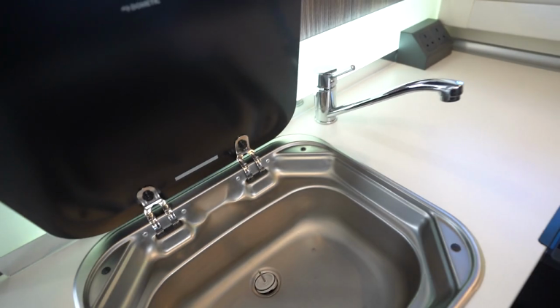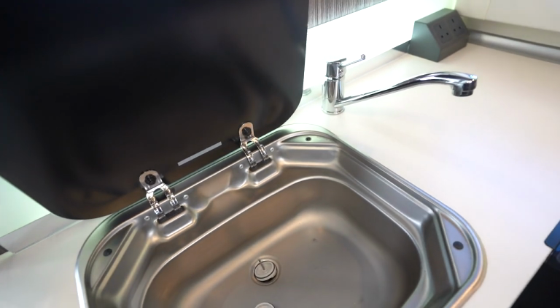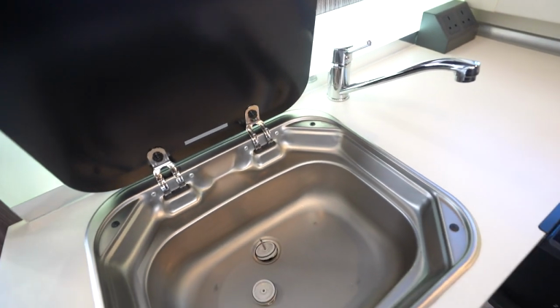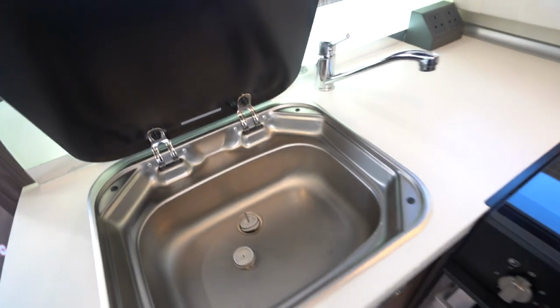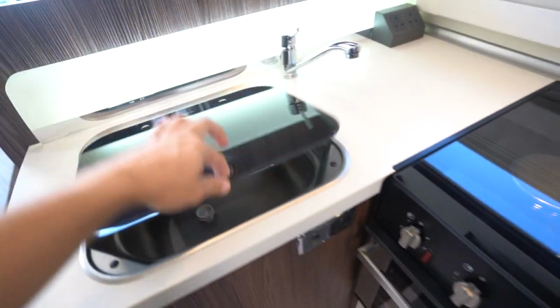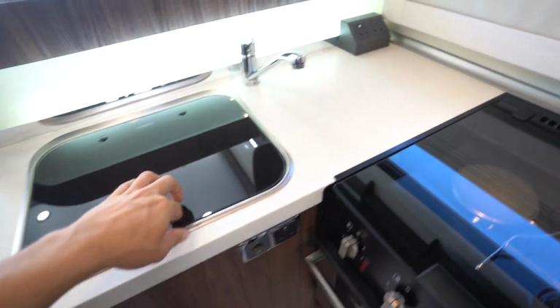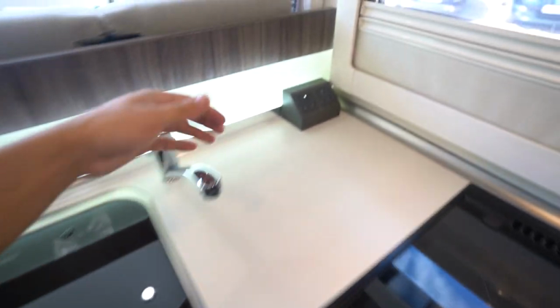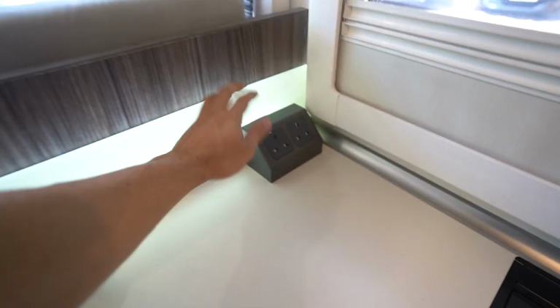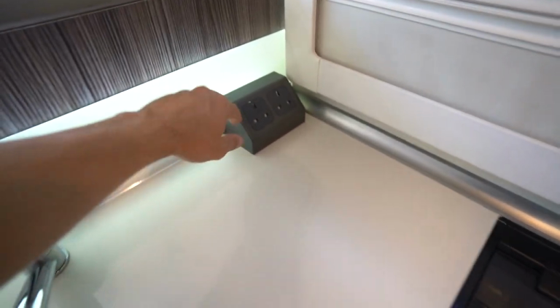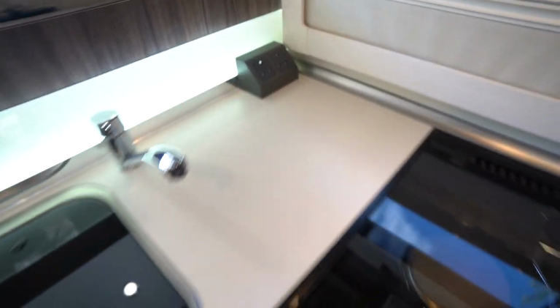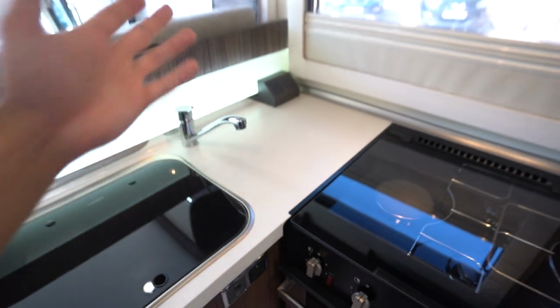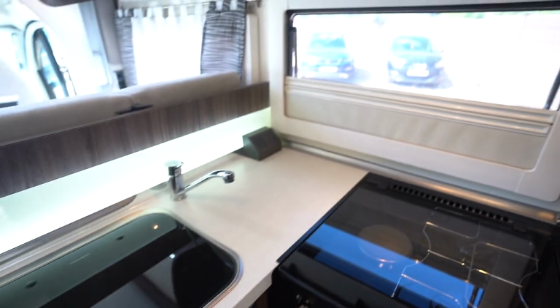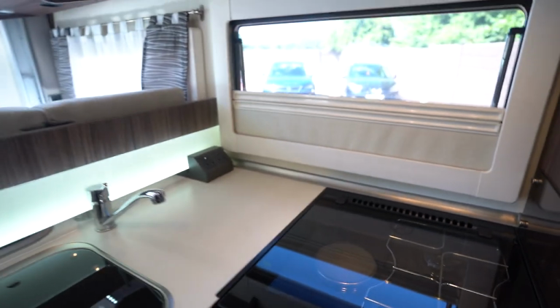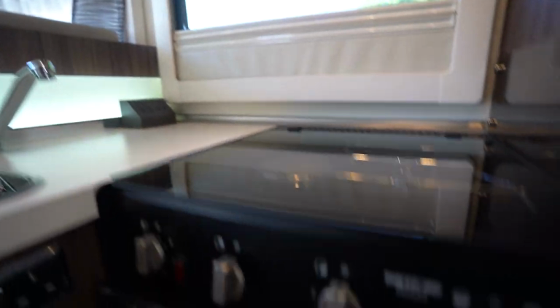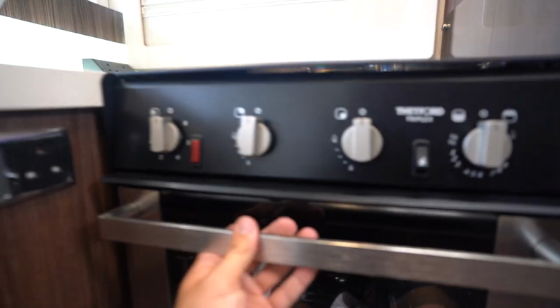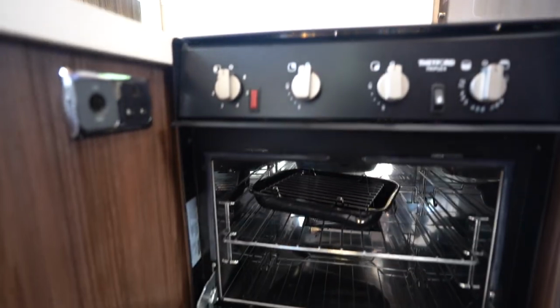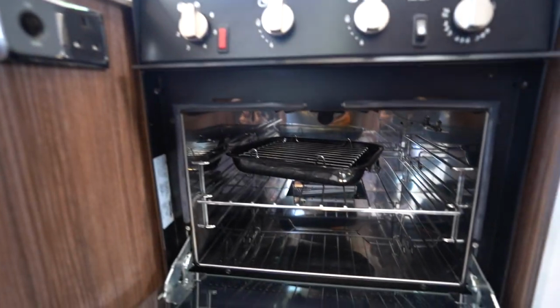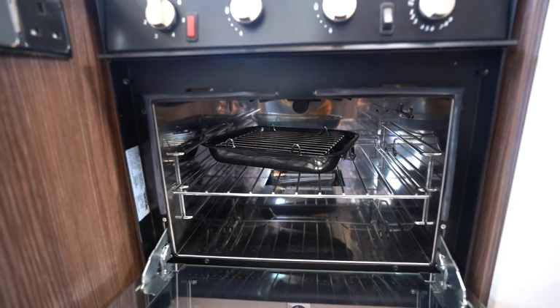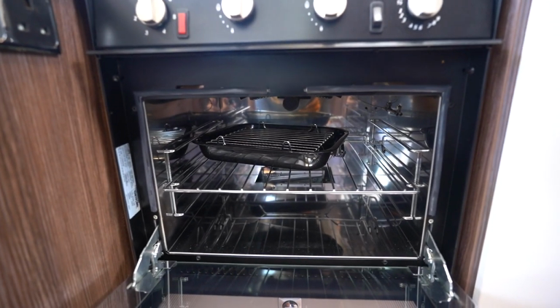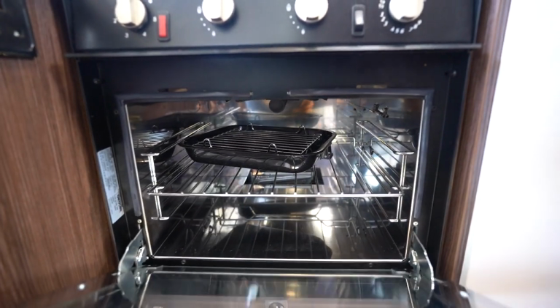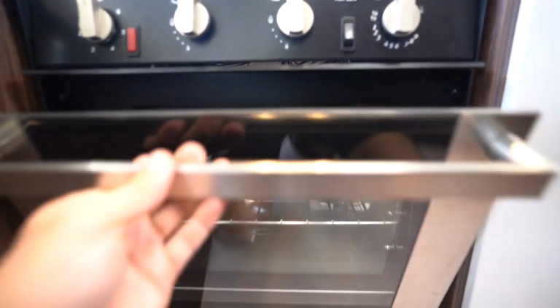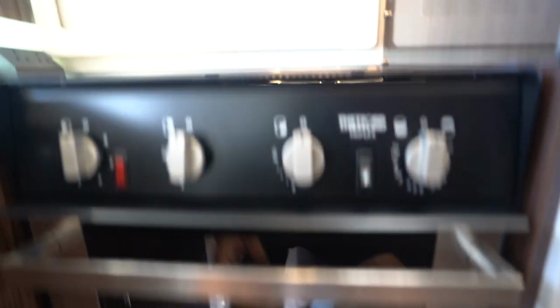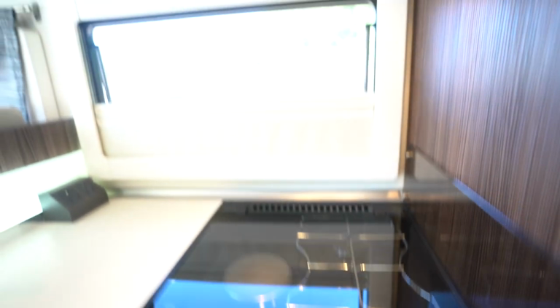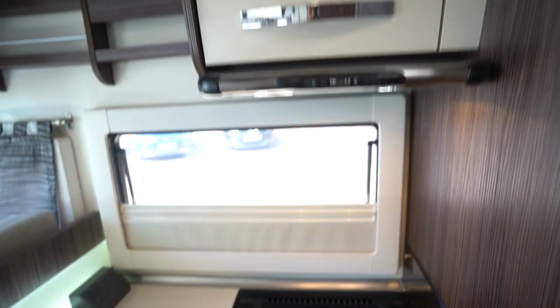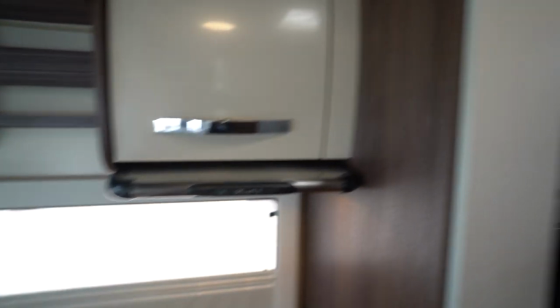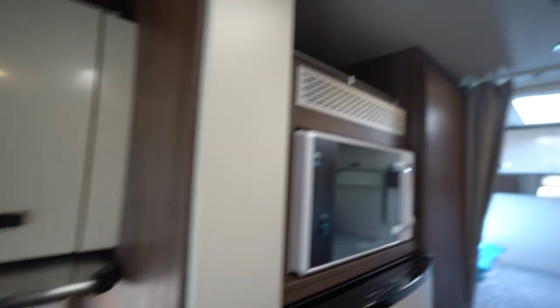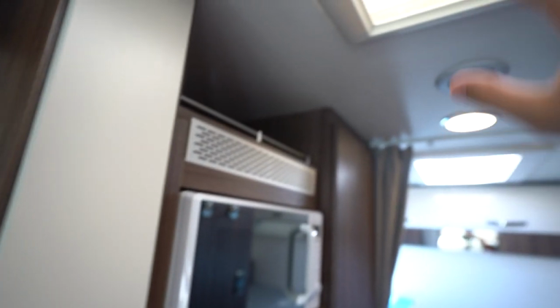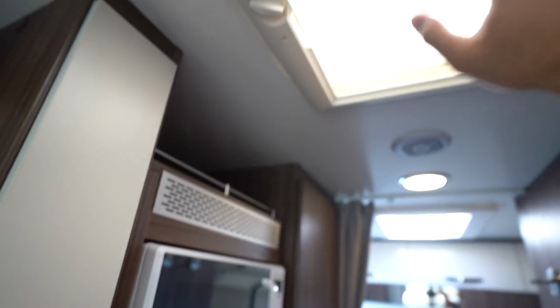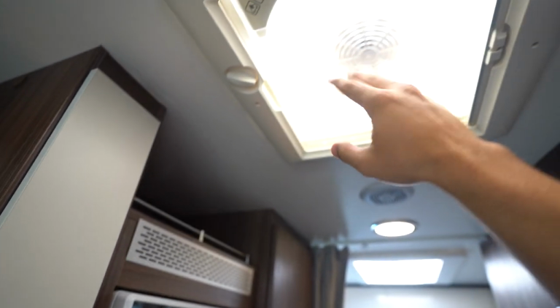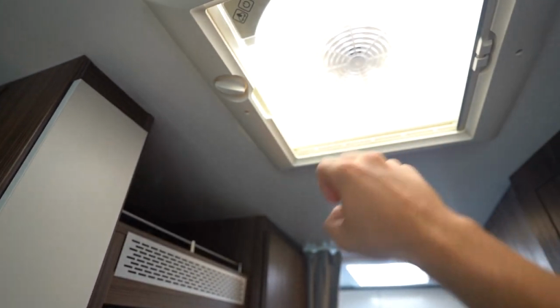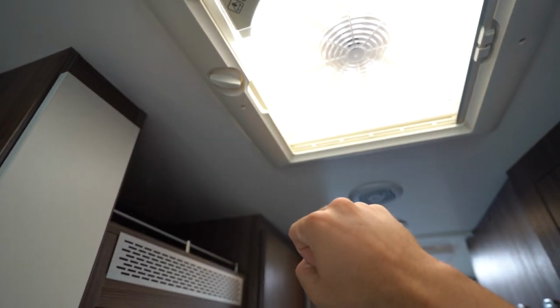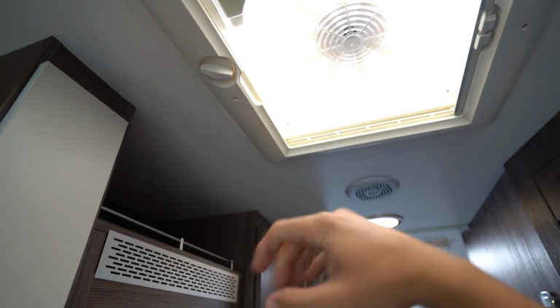There's a kitchen sink and plug points there if you want to plug in your kettle or toaster. There's also an oven and grill to mention, and you do have an additional two-way roof fan up here.